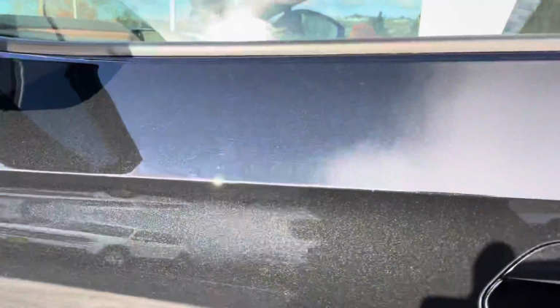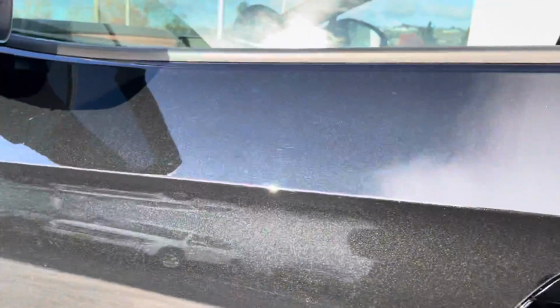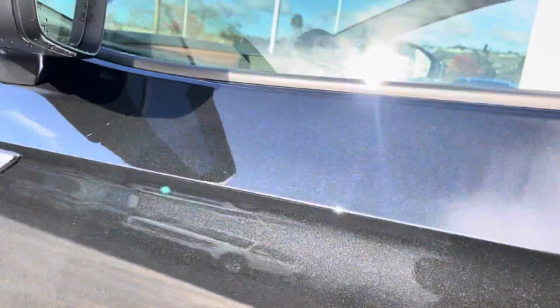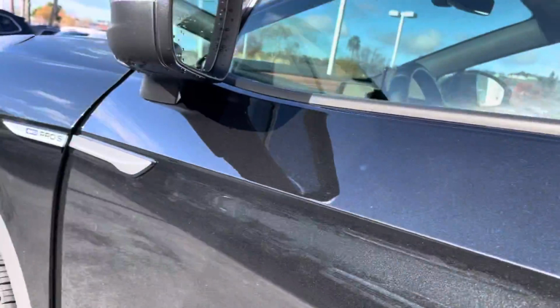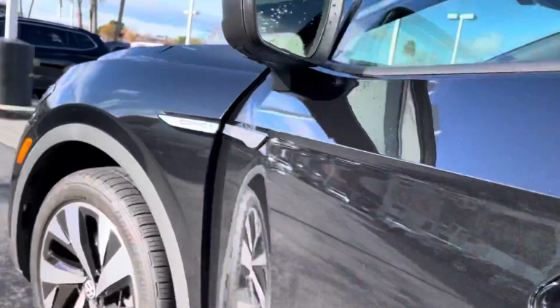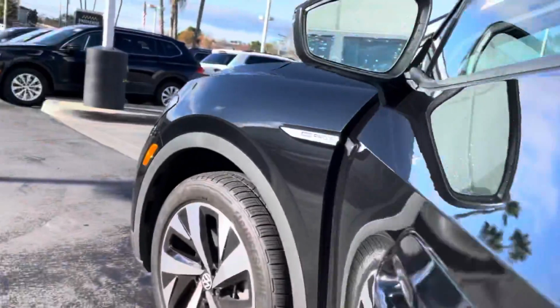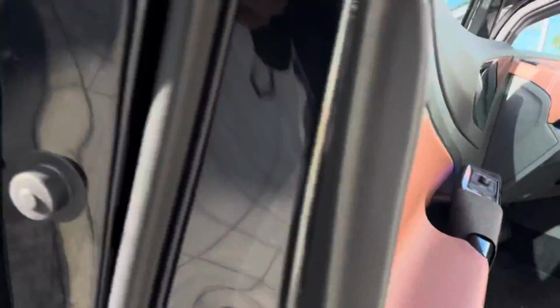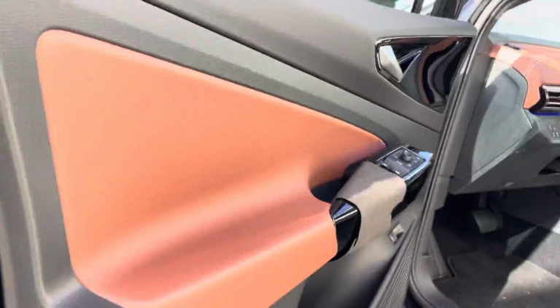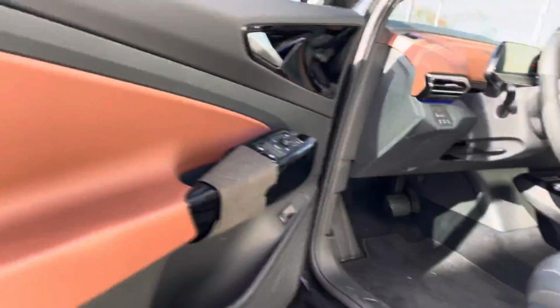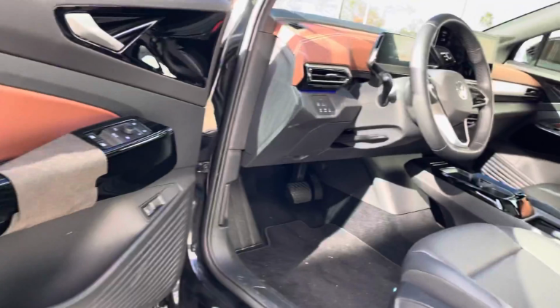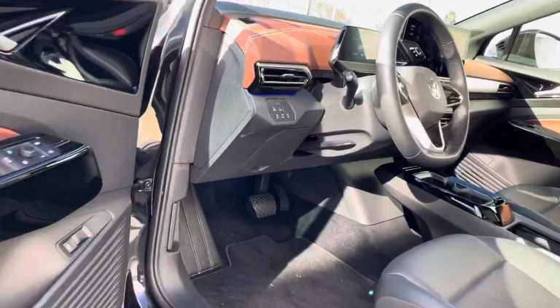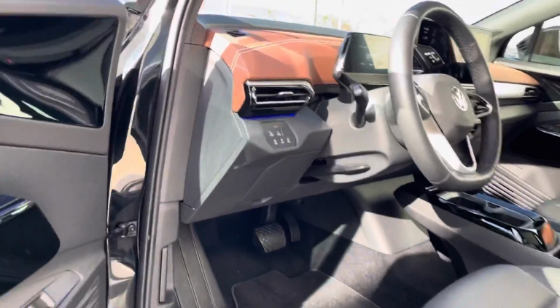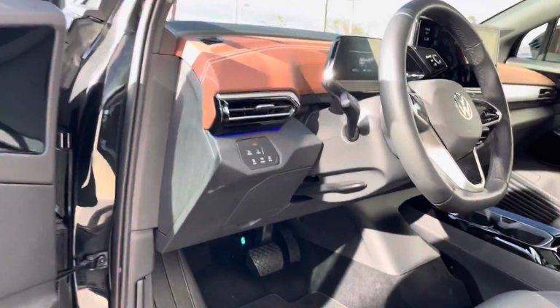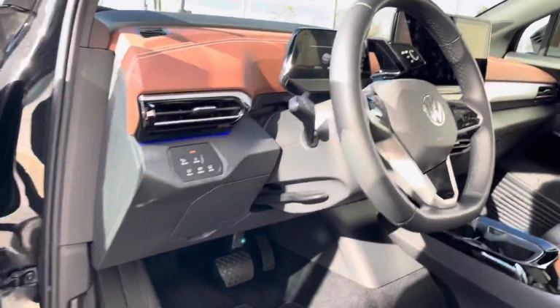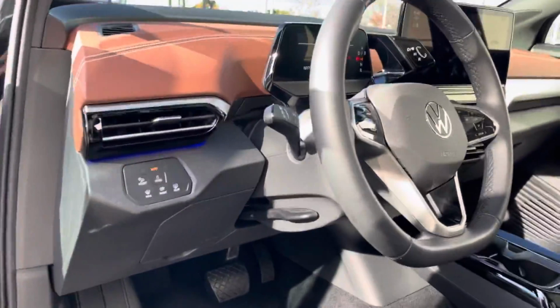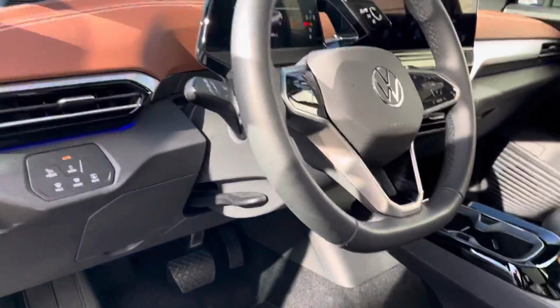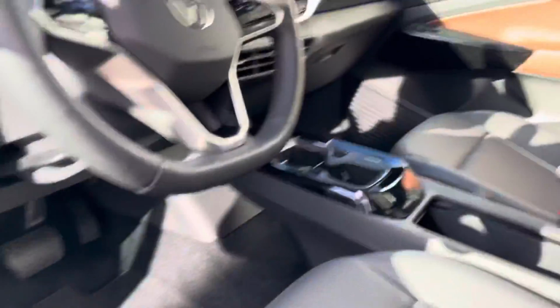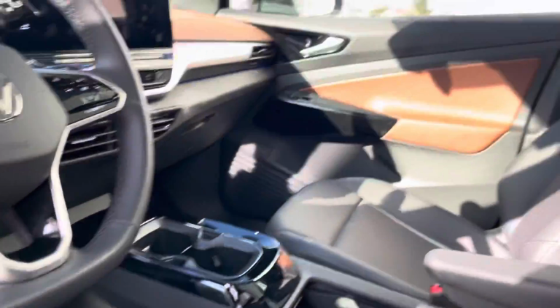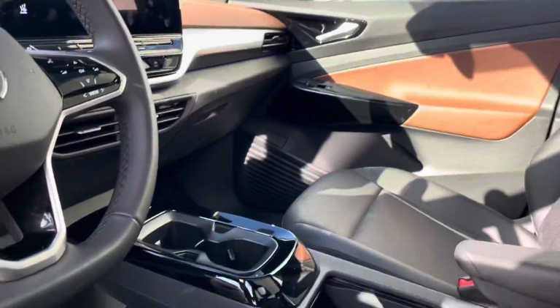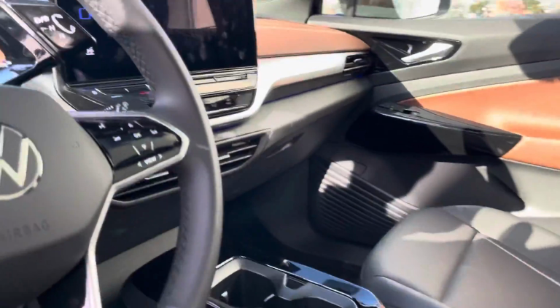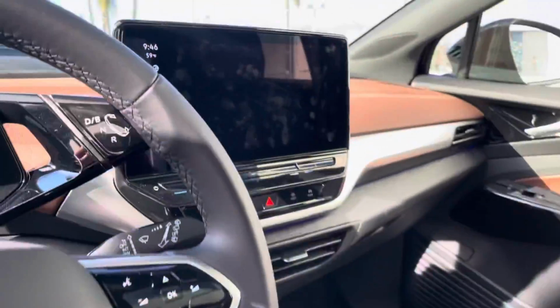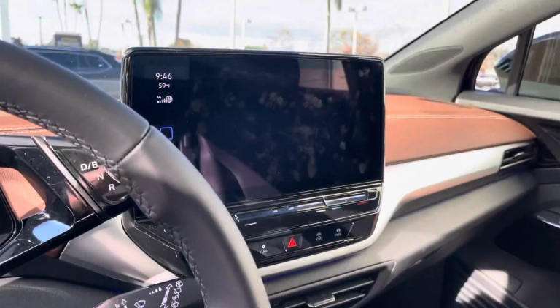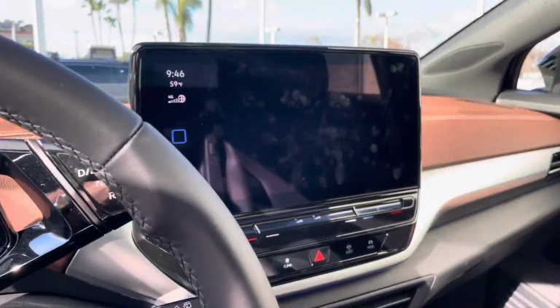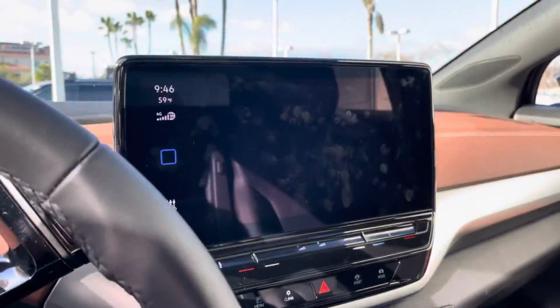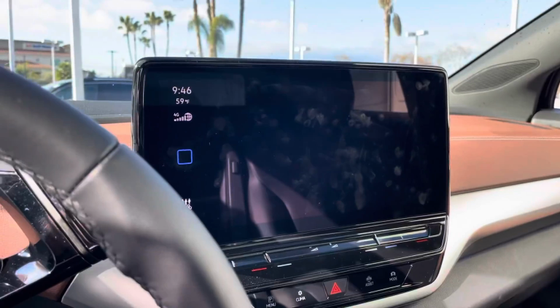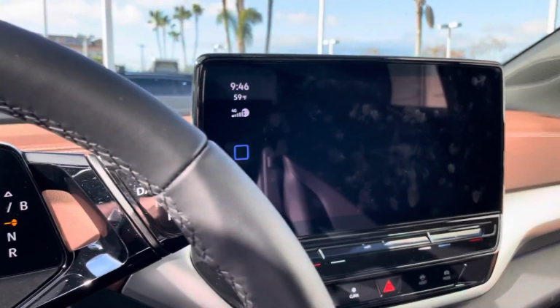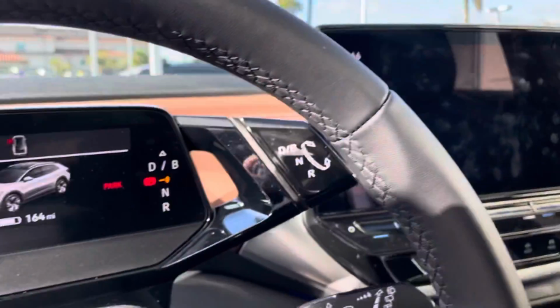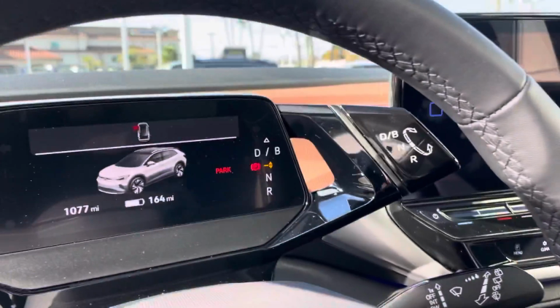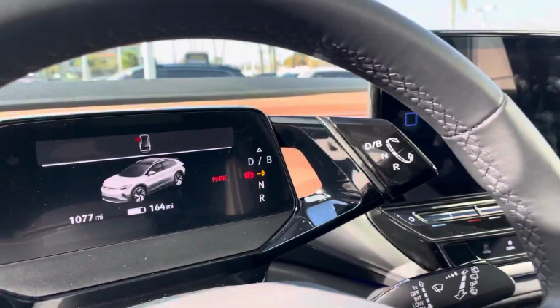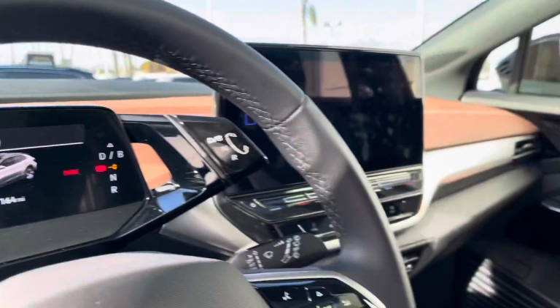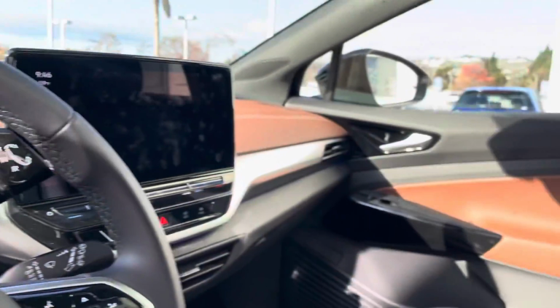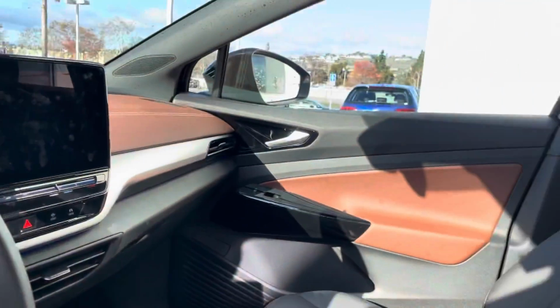It does have keyless entry, which makes it super nice — just keep your key in your pocket, your purse, or your bag and go from there. Here's your infotainment center as well as your cockpit.